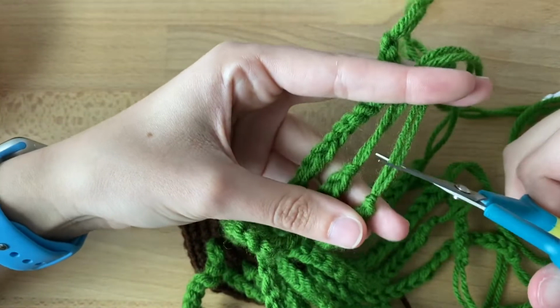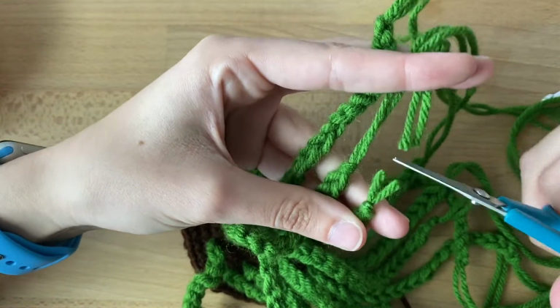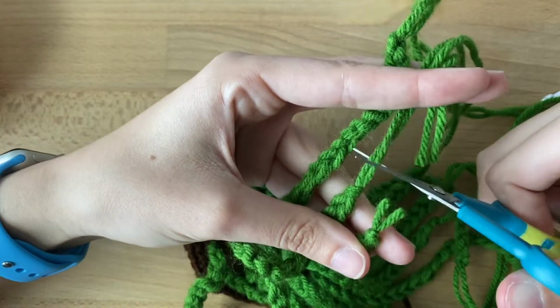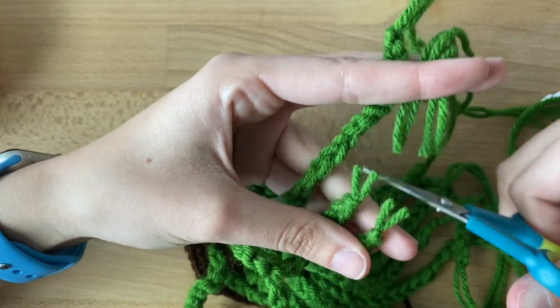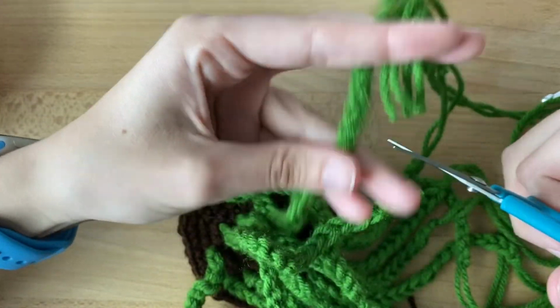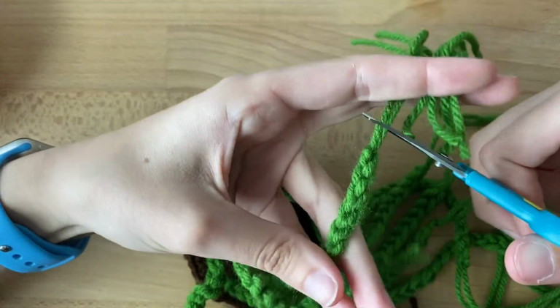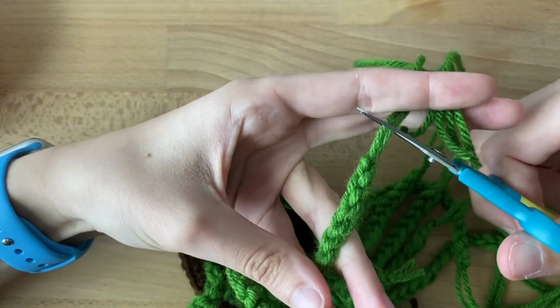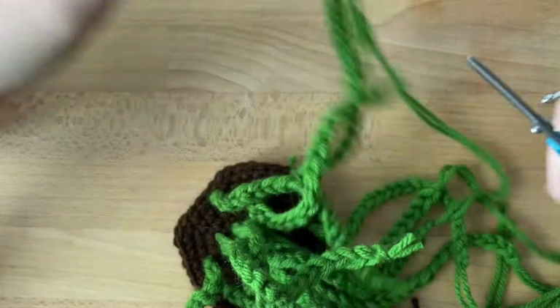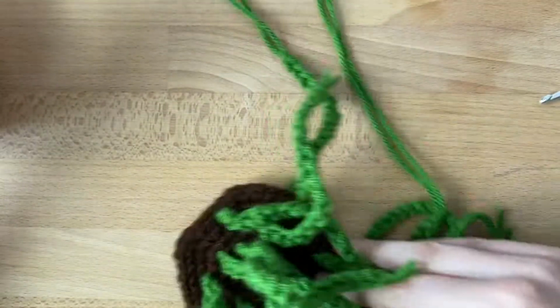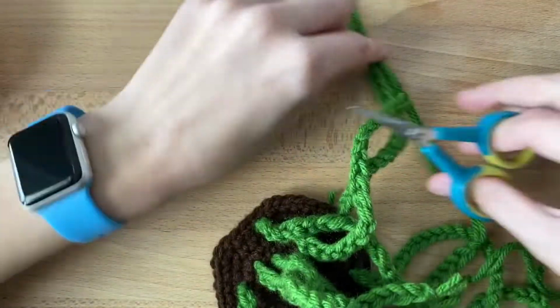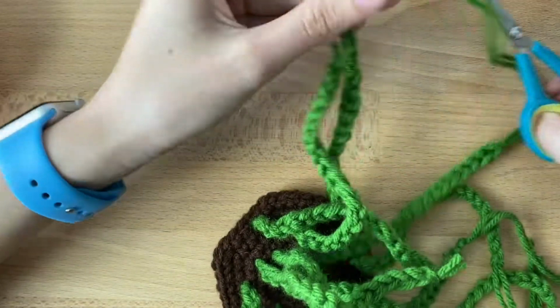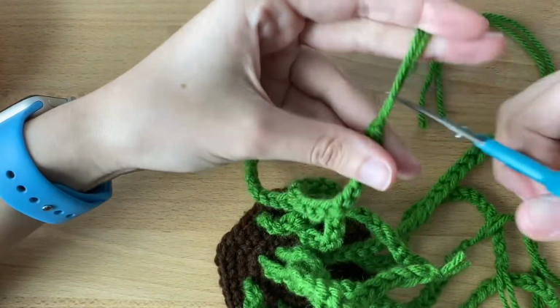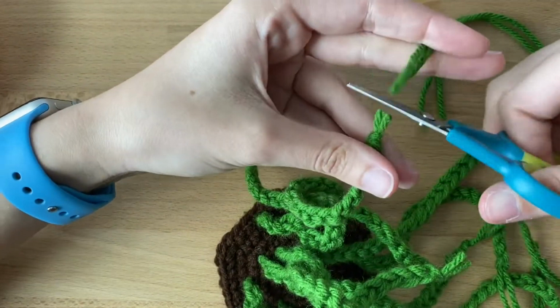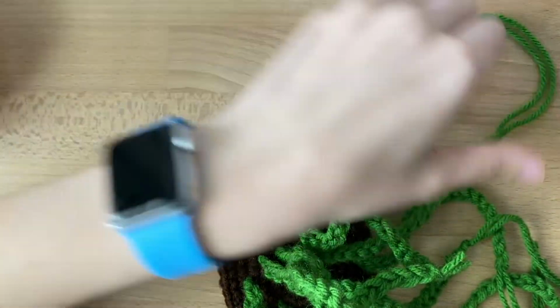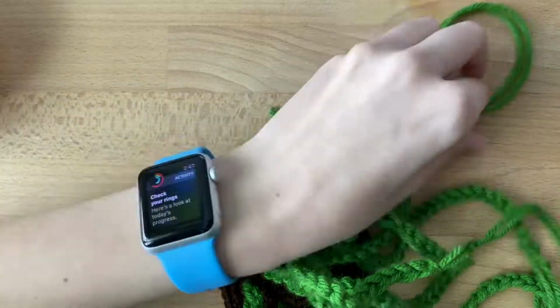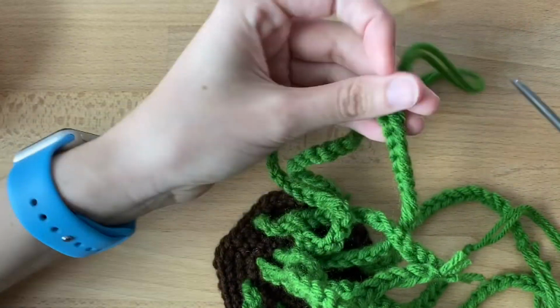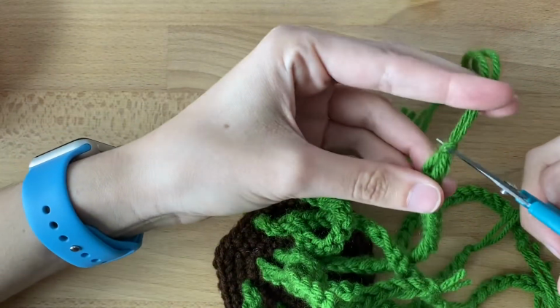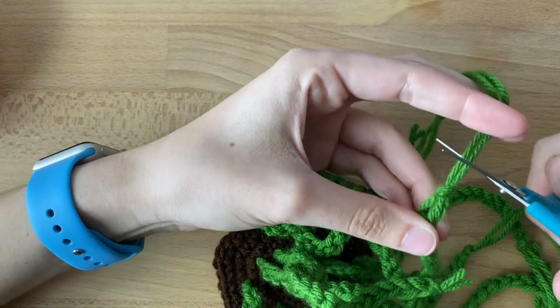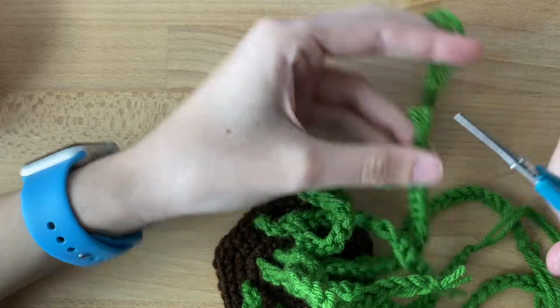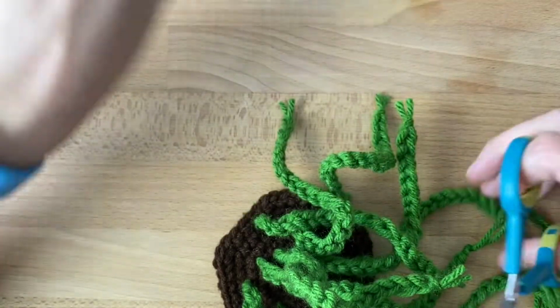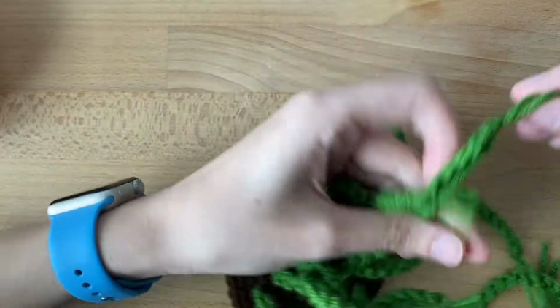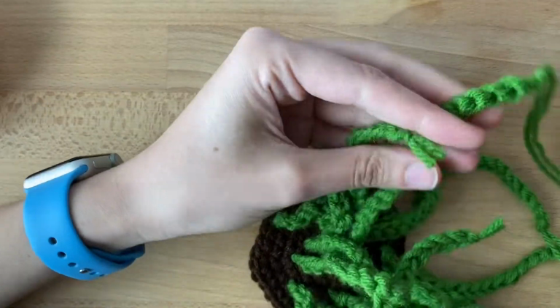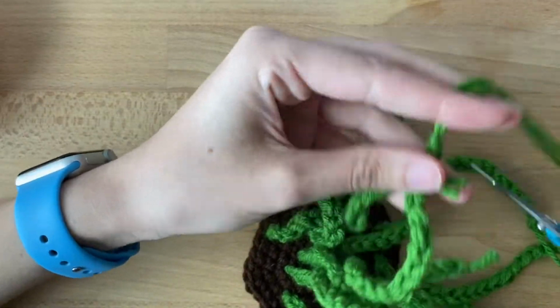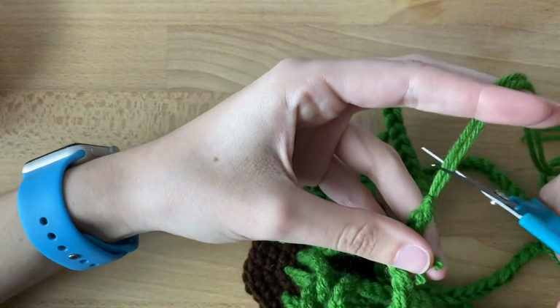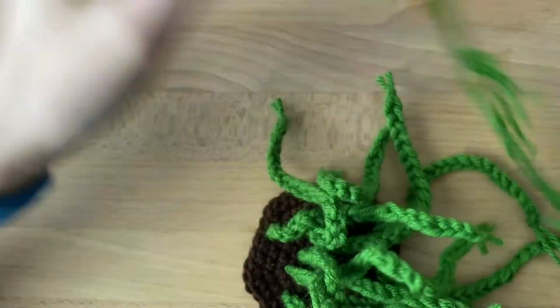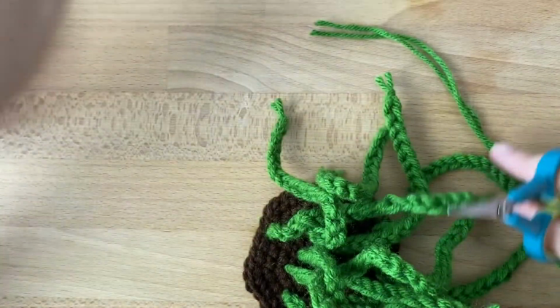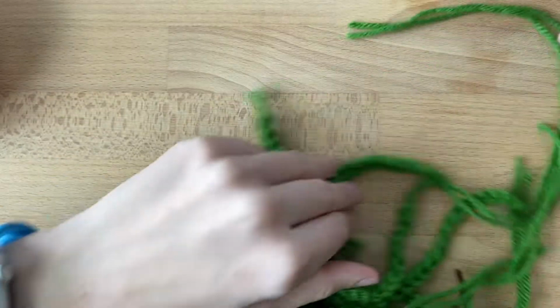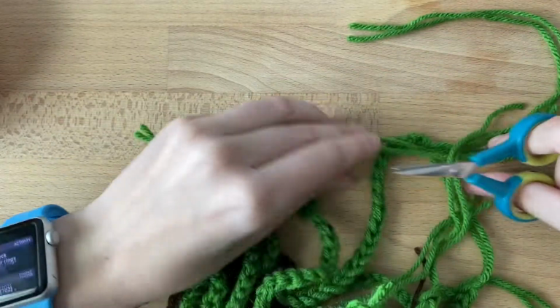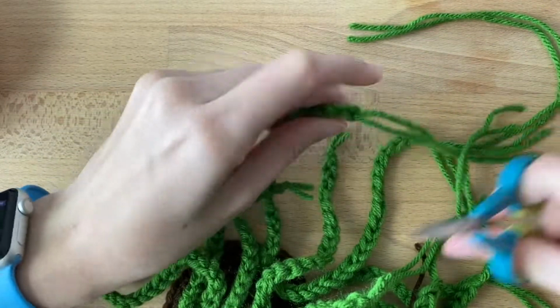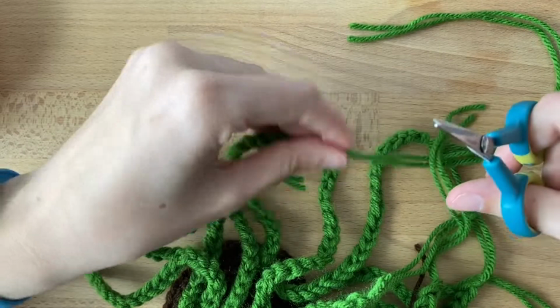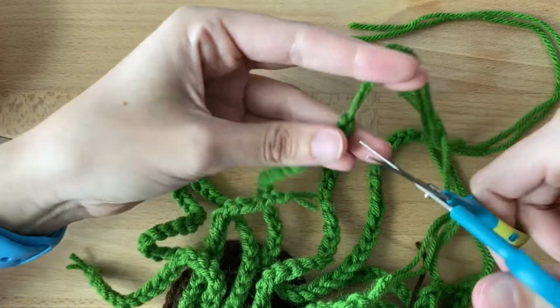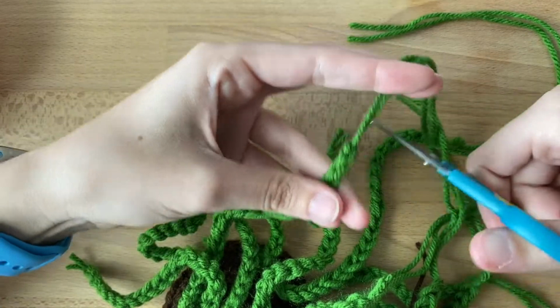I do about half an inch or so, but you can do it however you would like. You can do this after sewing, but I do it before because I find it a little easier to have less things in the way when I sew.